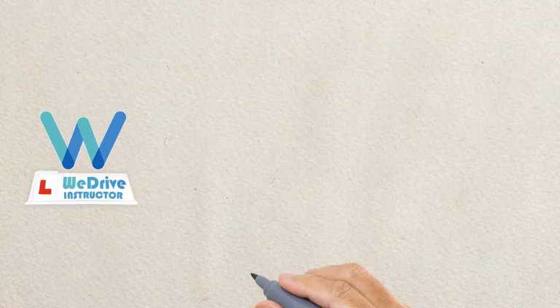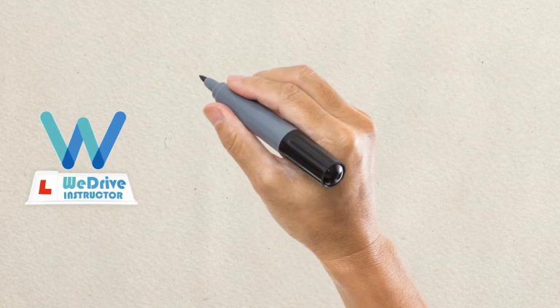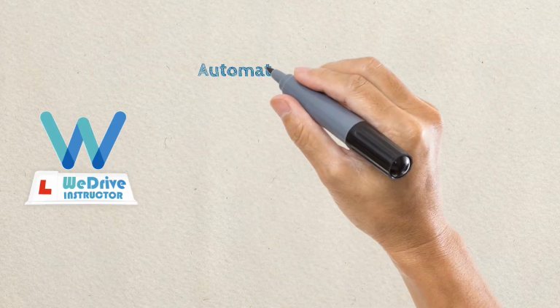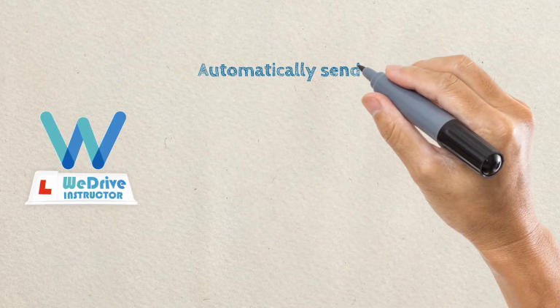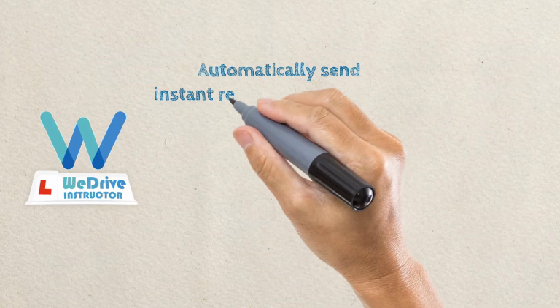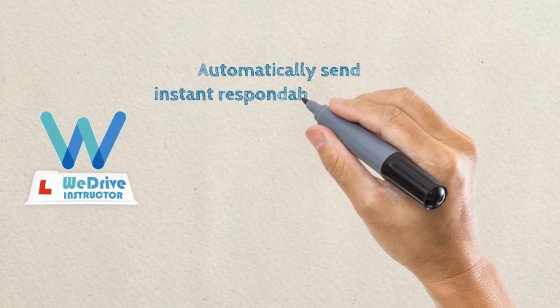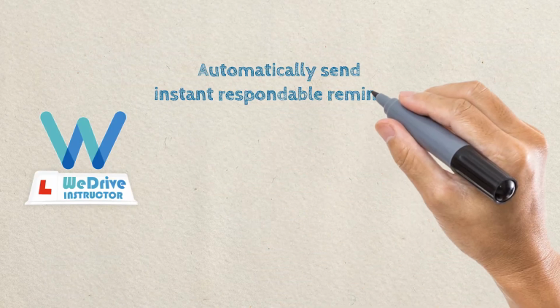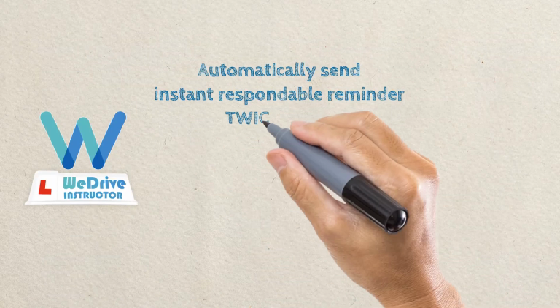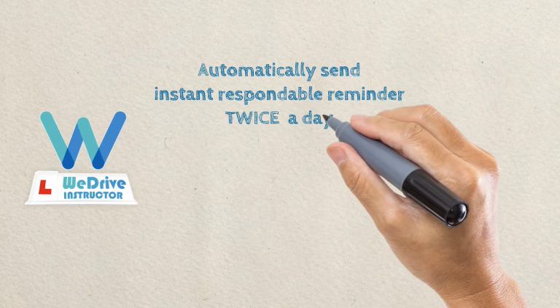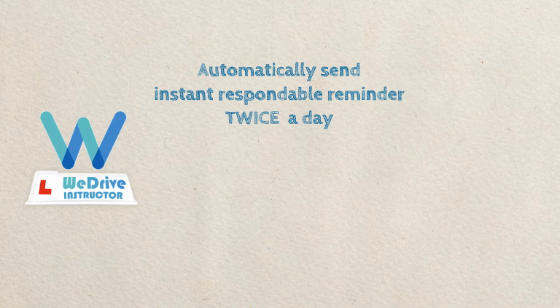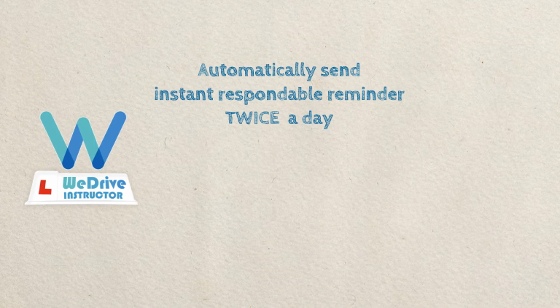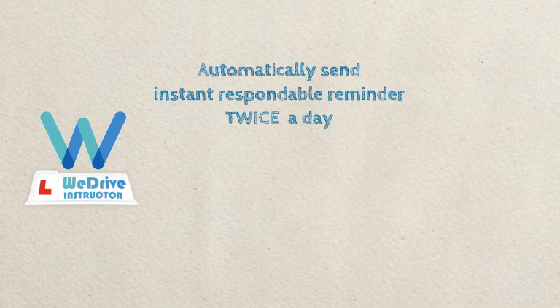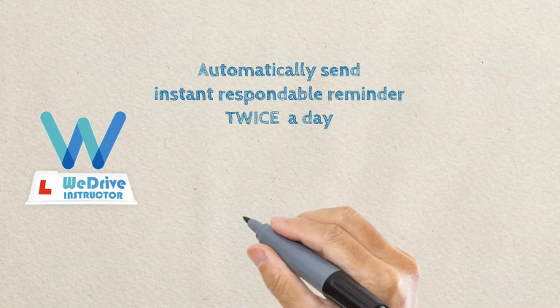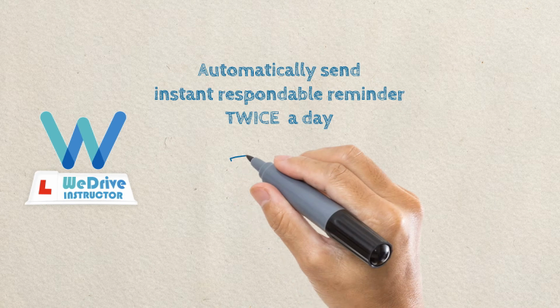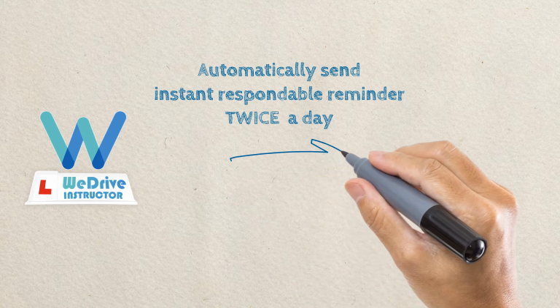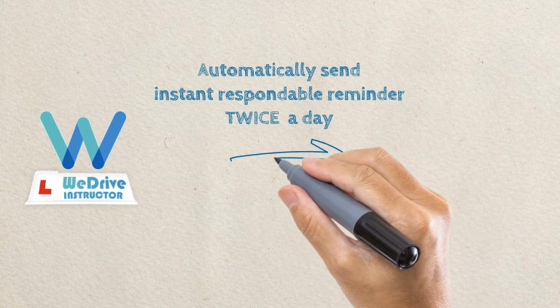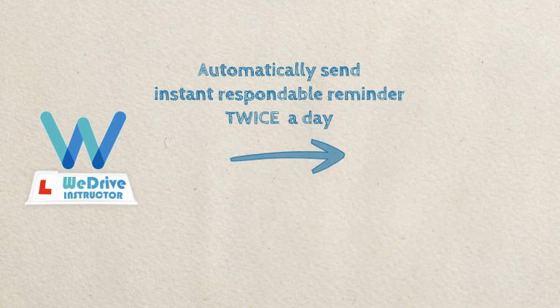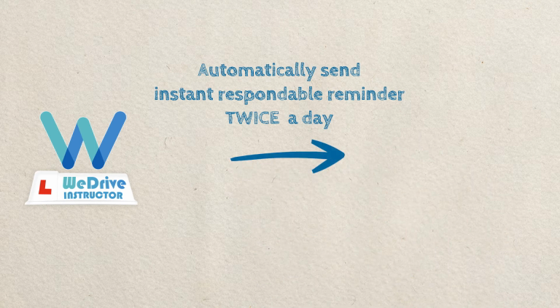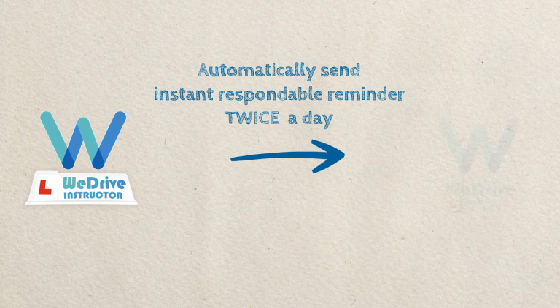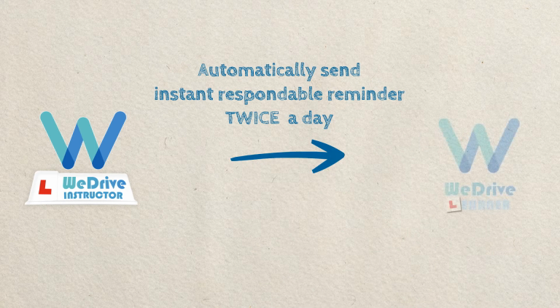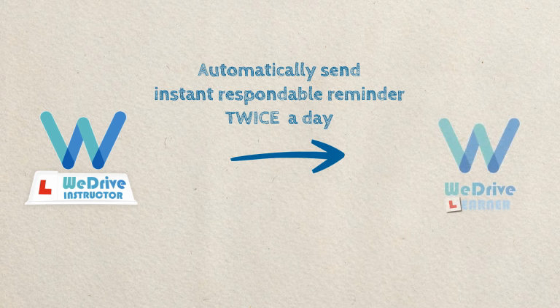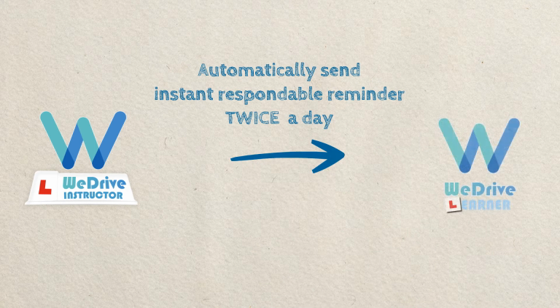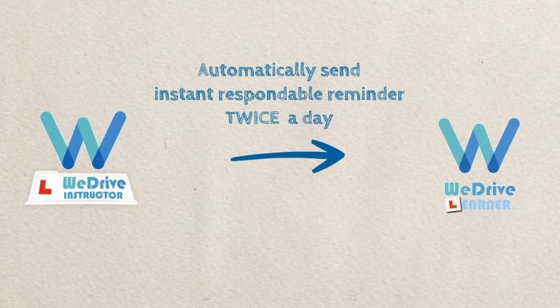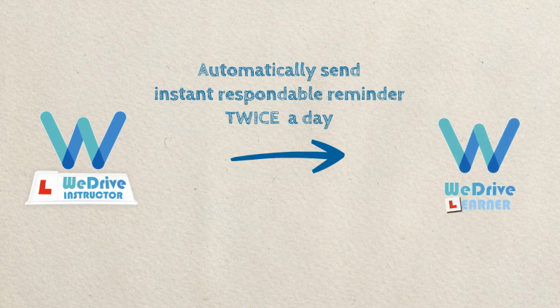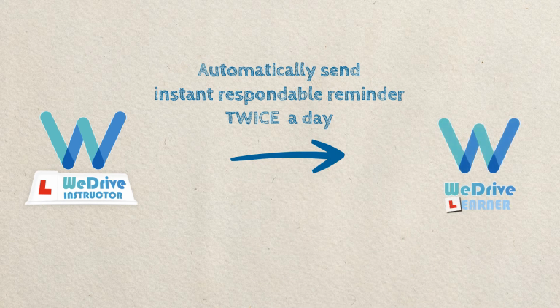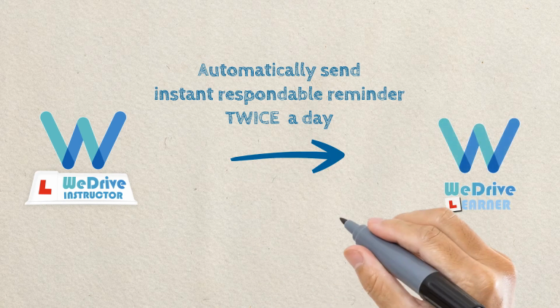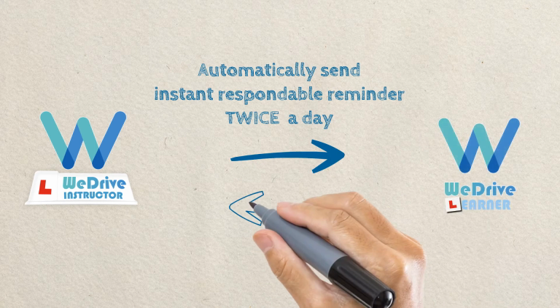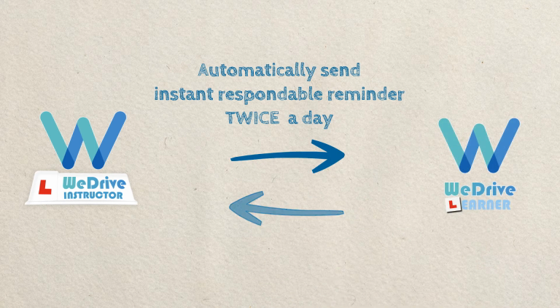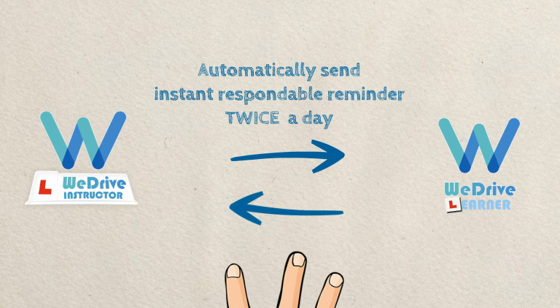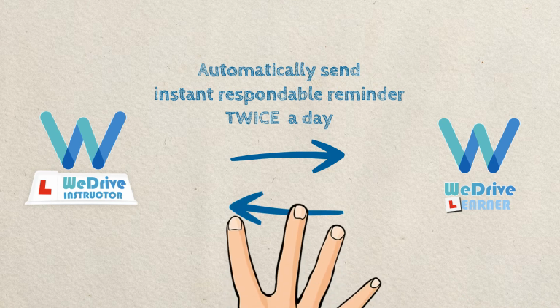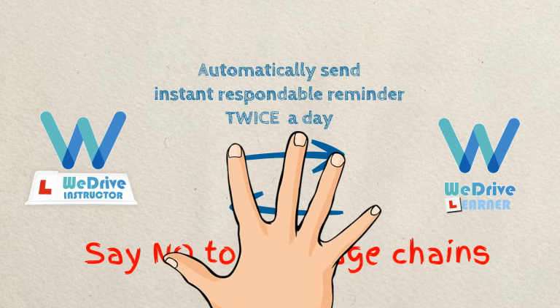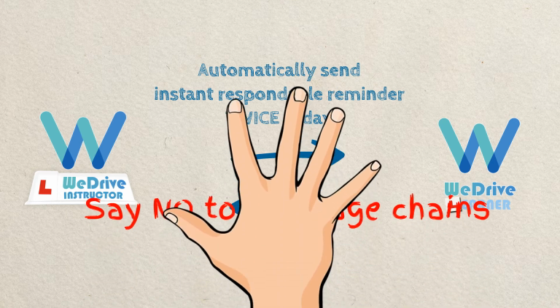Our intelligent system will automatically send twice daily lesson reminders for your pupils to instantly respond to. Be free of those text messaging chains every evening and just relax when you finish teaching.